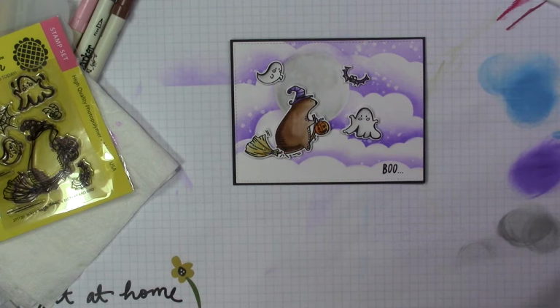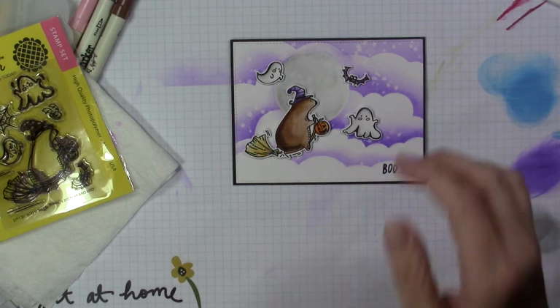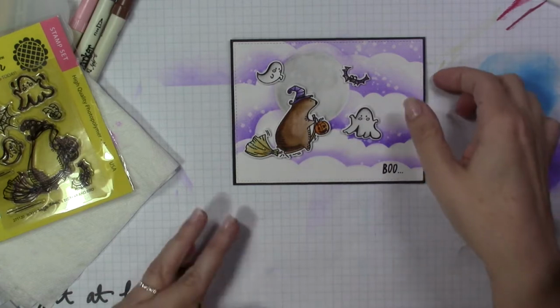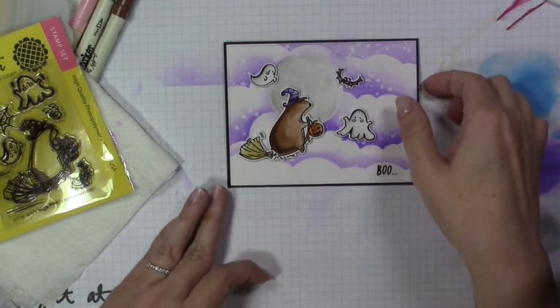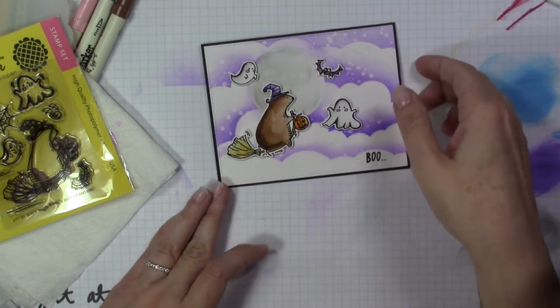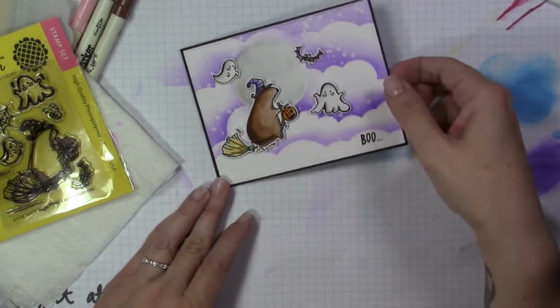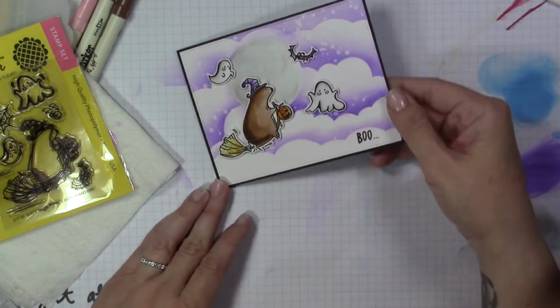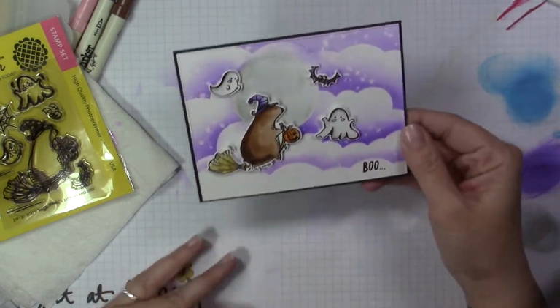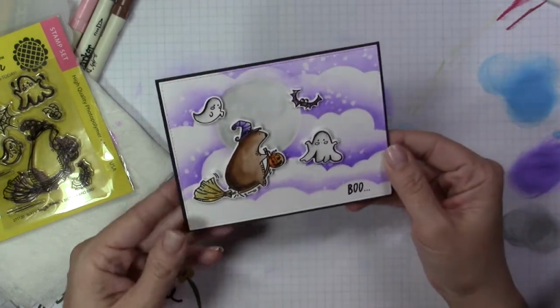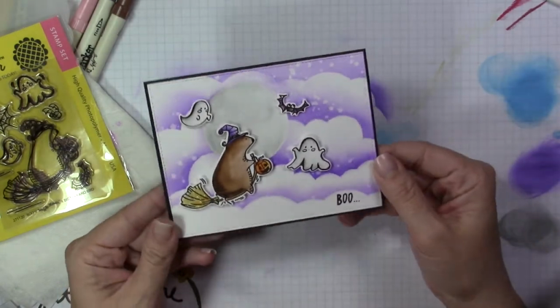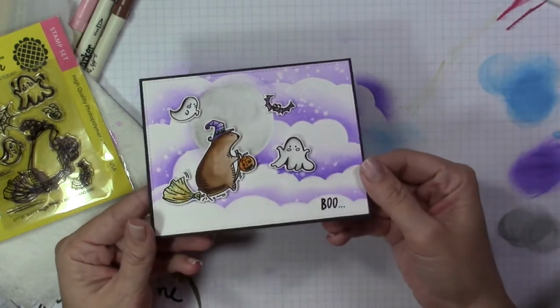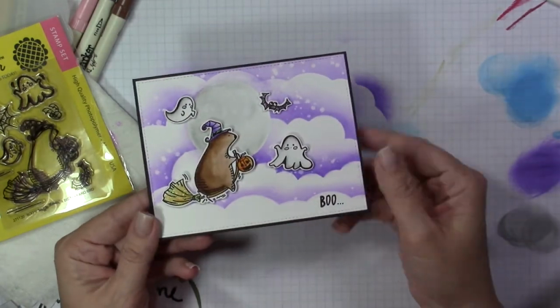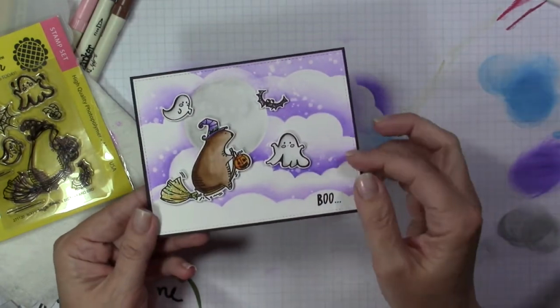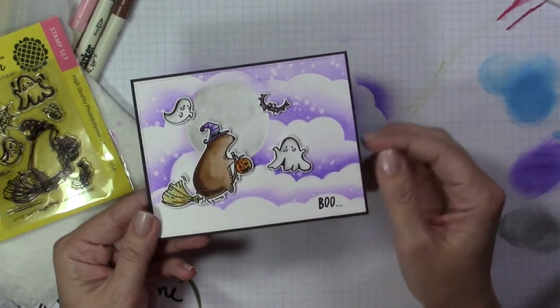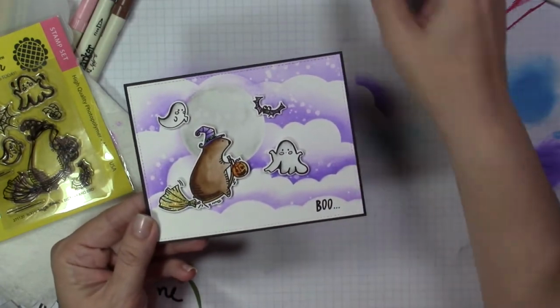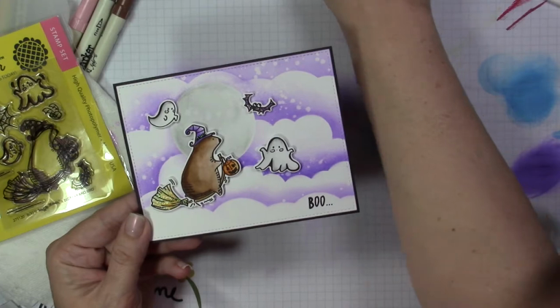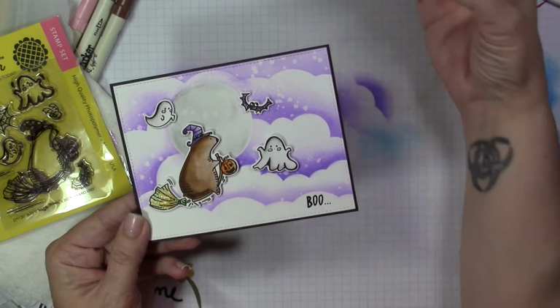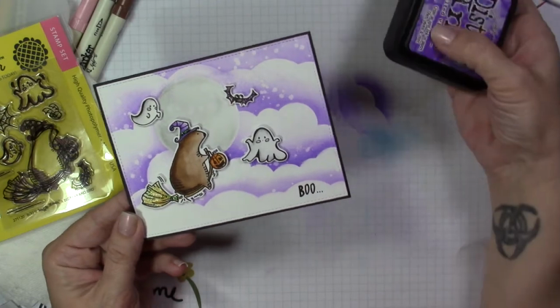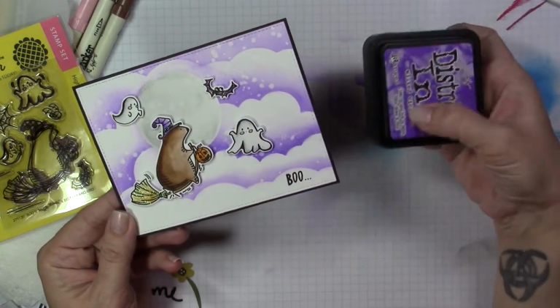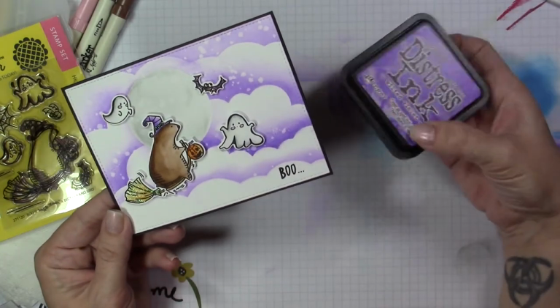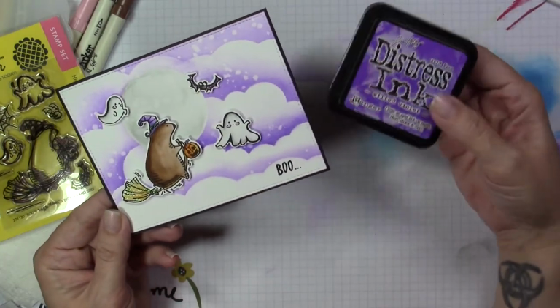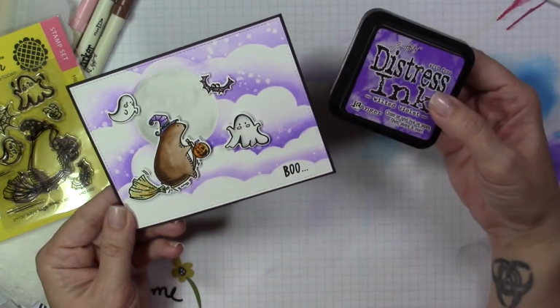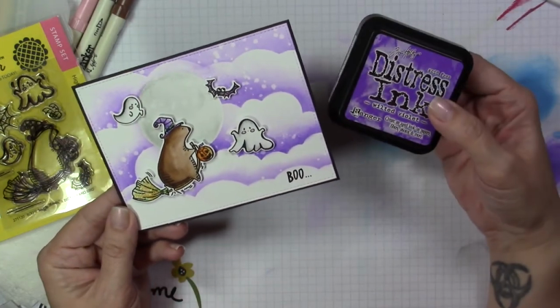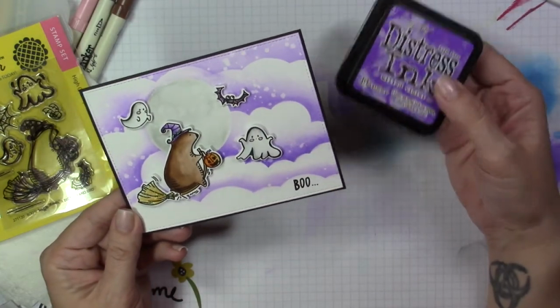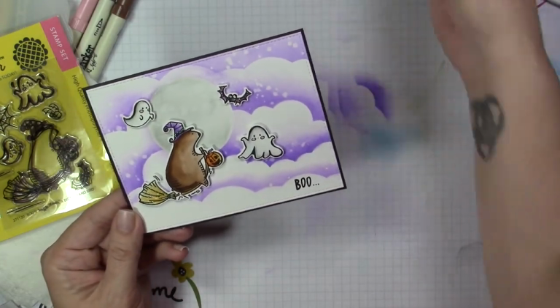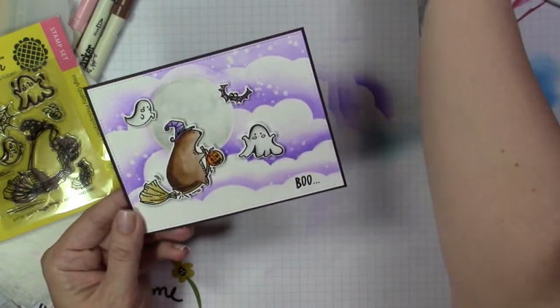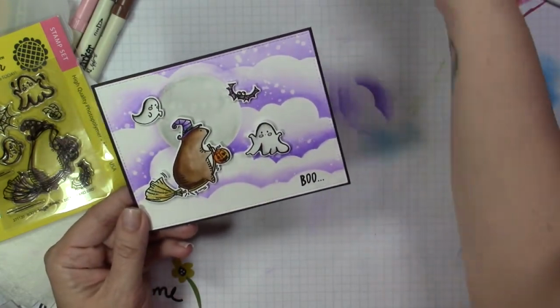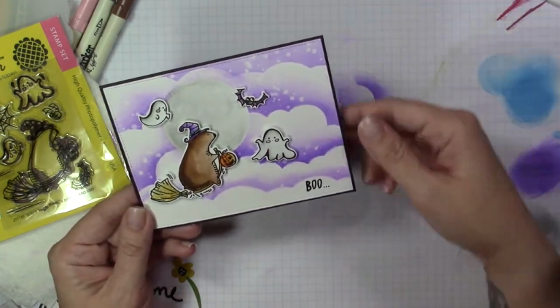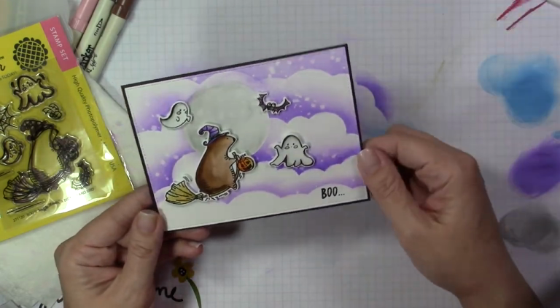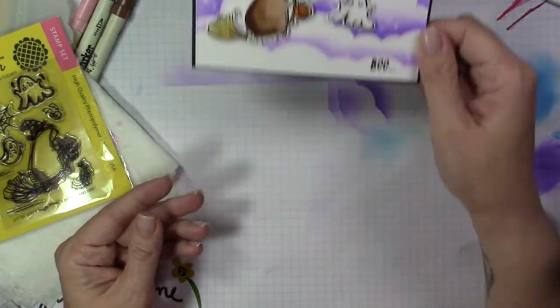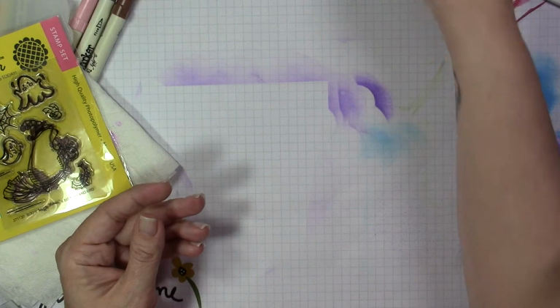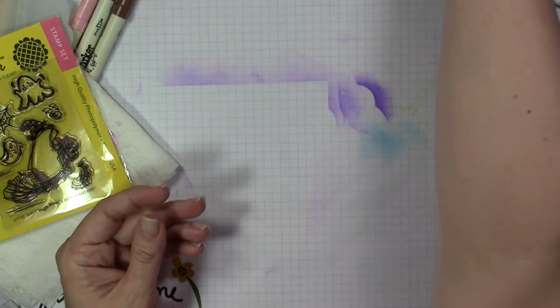Hey everybody, it's Holly here today for MarkerPop. Today I'm going to be using this Boo set from Waffle Fire Crafts. This is another collaboration with Big Bear and Bird. This card here is my original card.